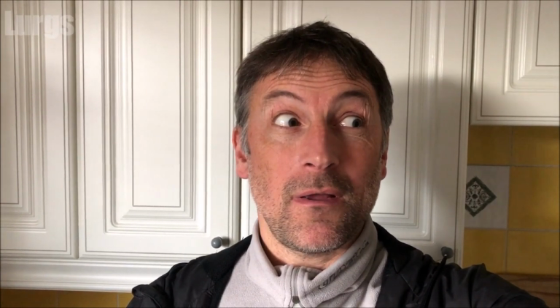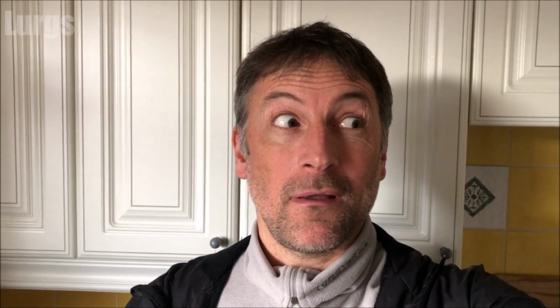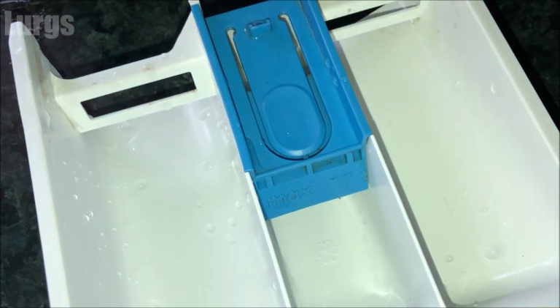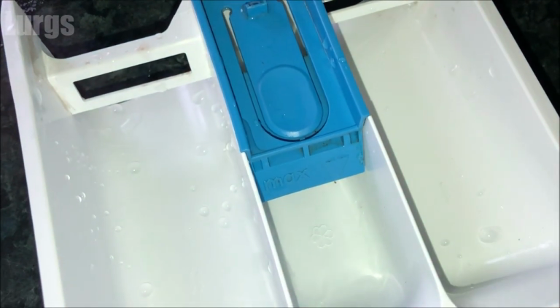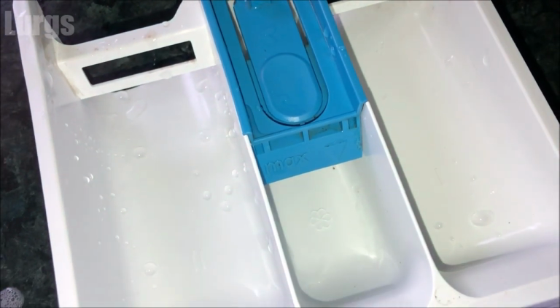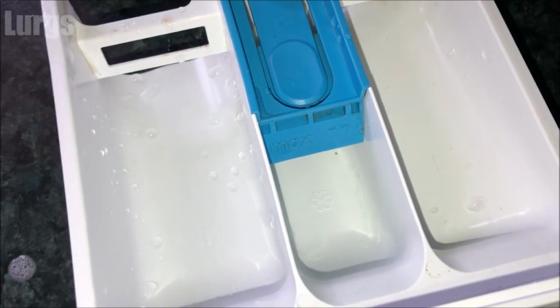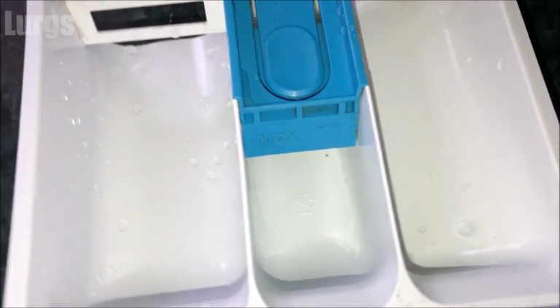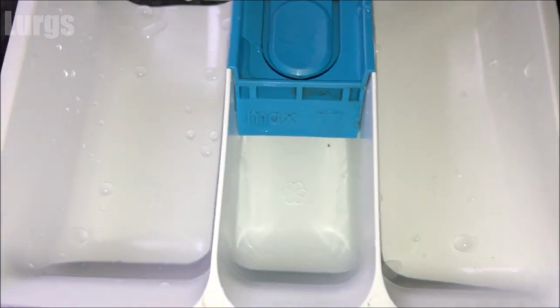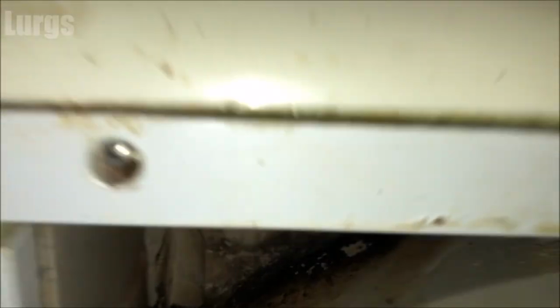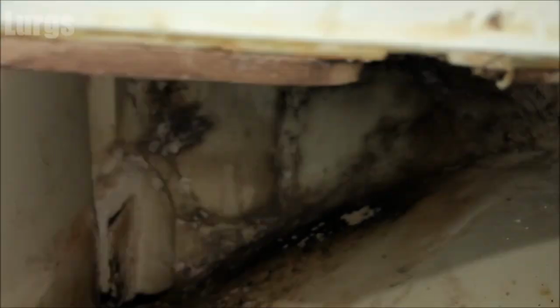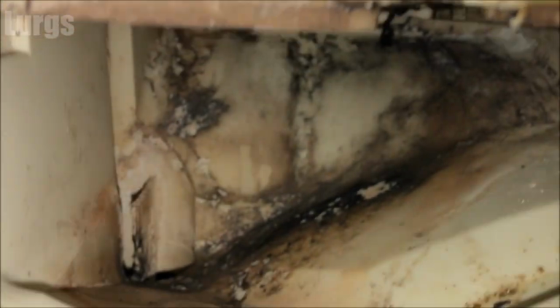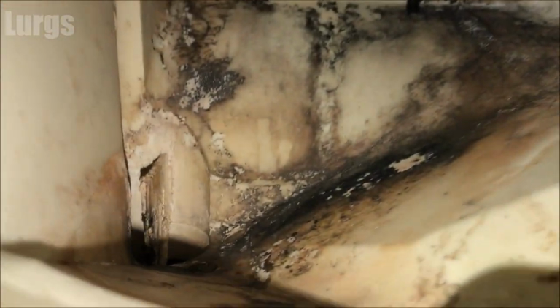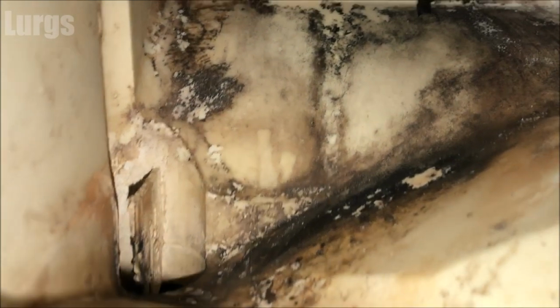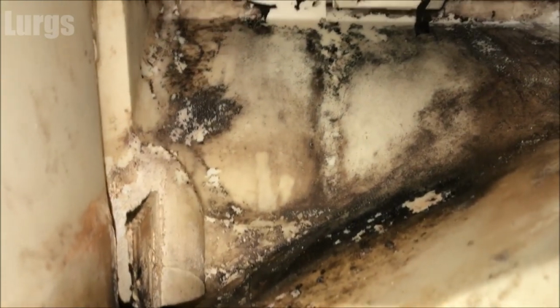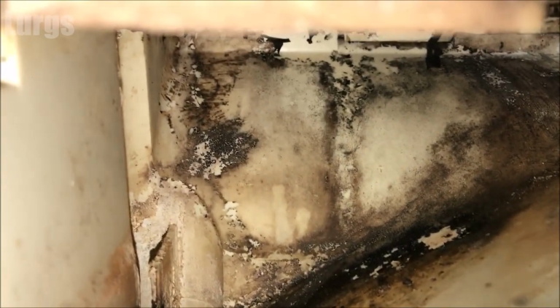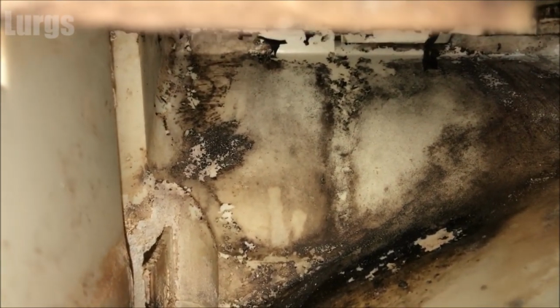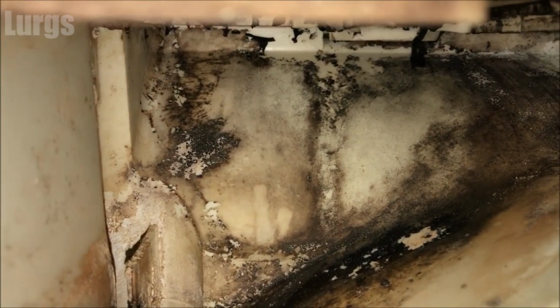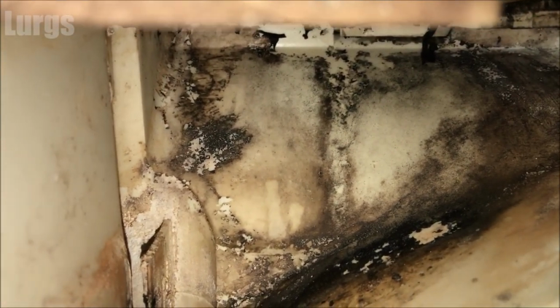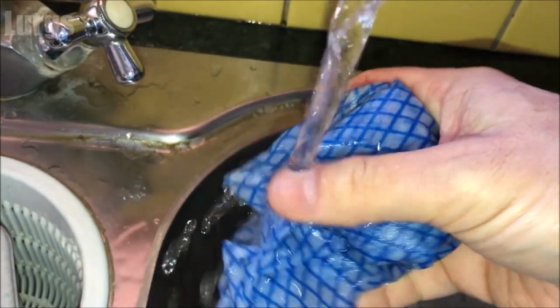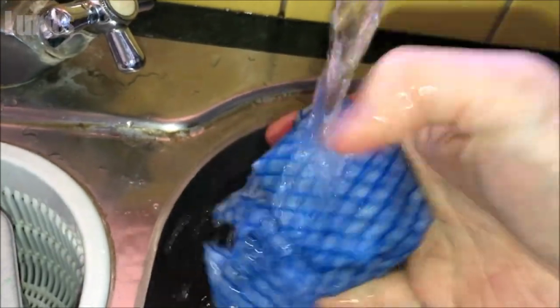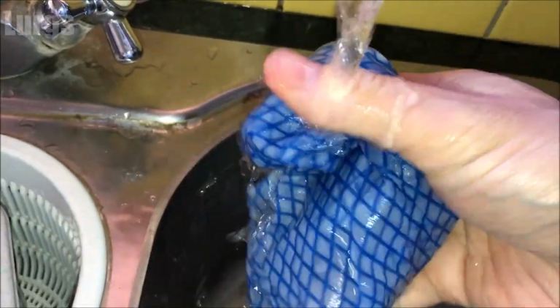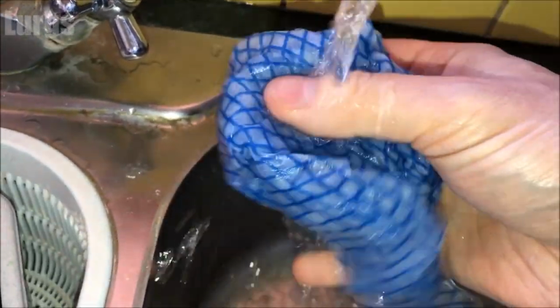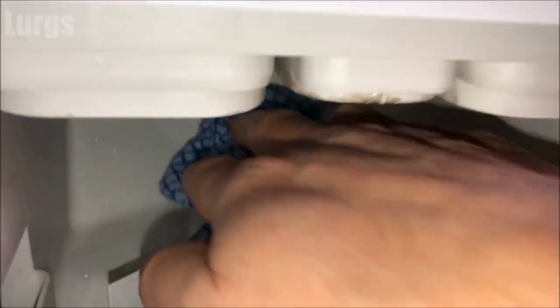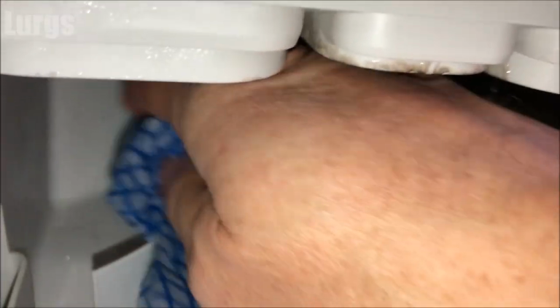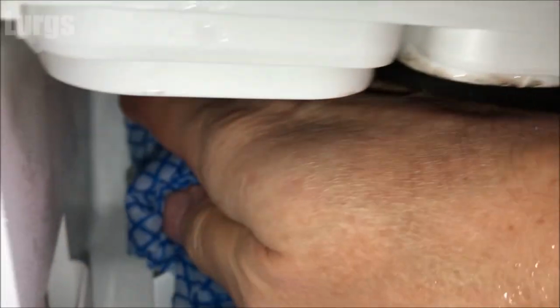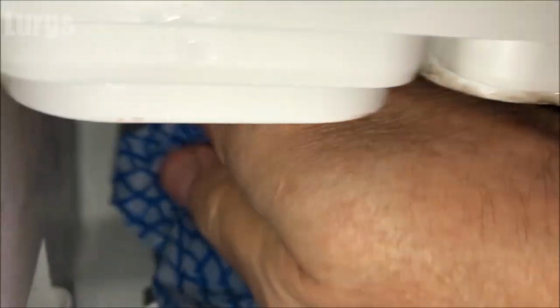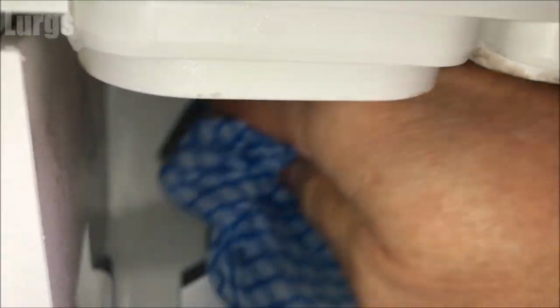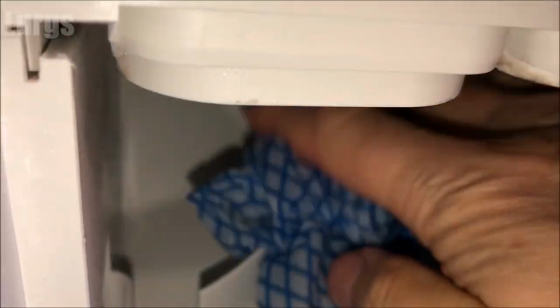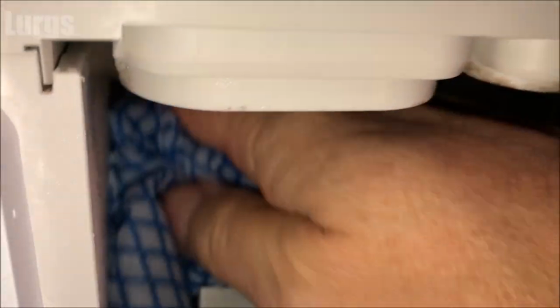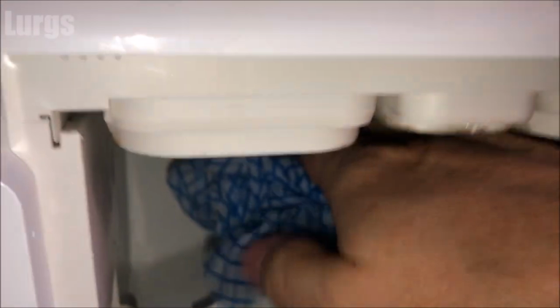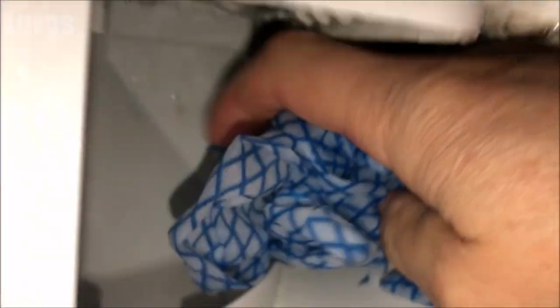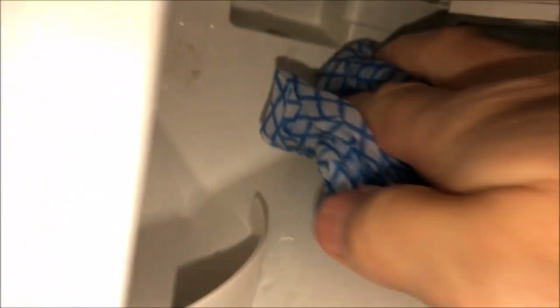Once you've given it a really good clean it should look like this. Before you put the detergent drawer back in, it's definitely worth cleaning the inside here — just get some hot soapy water and a wet cloth and give that a really good clean inside.